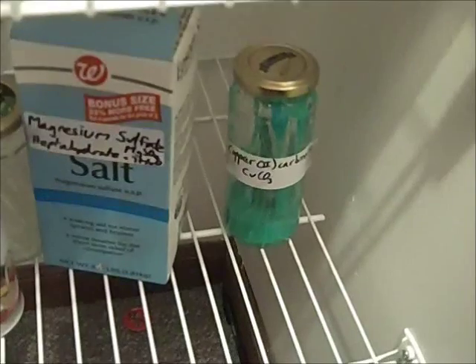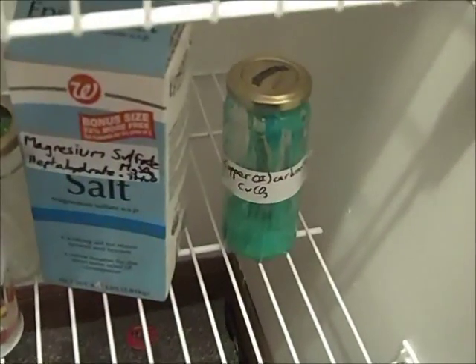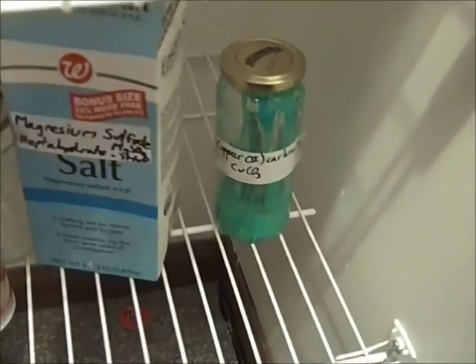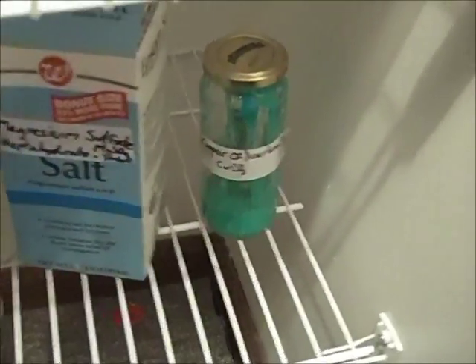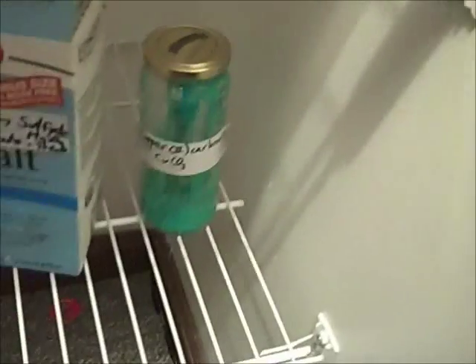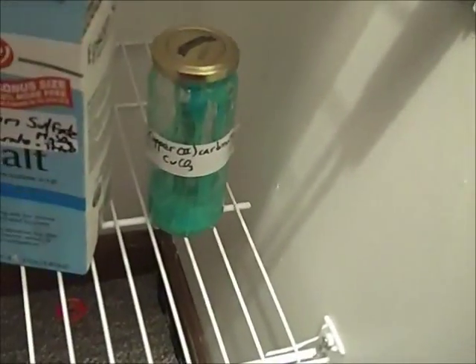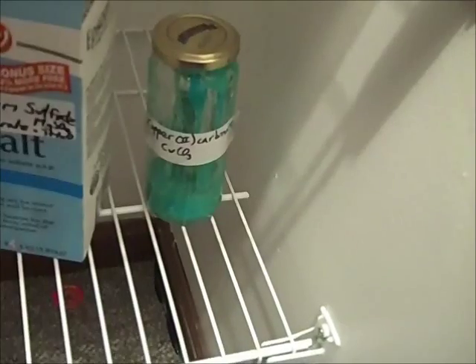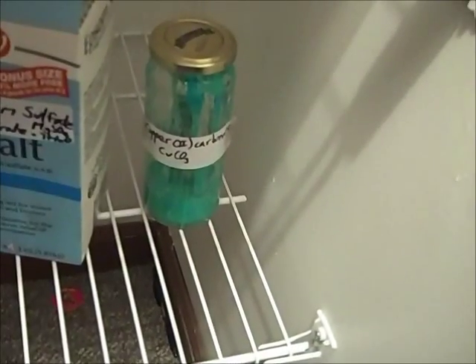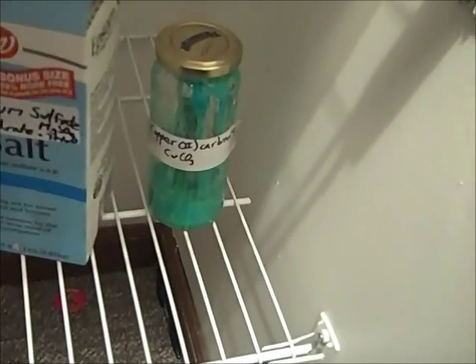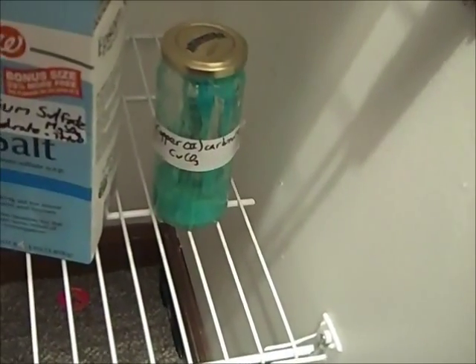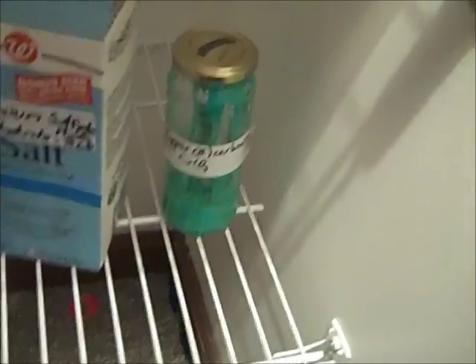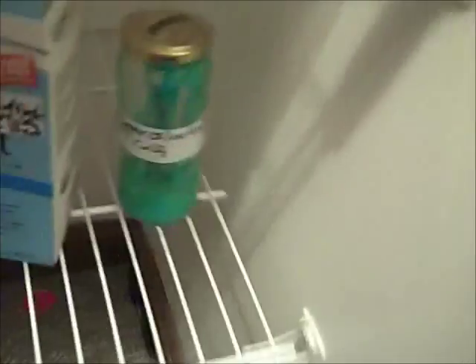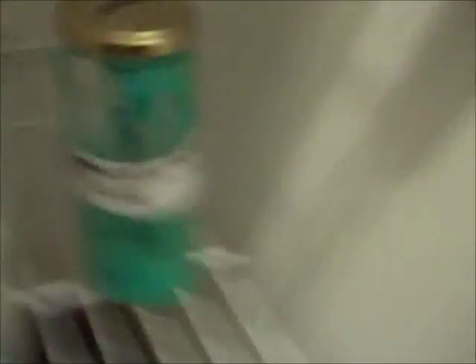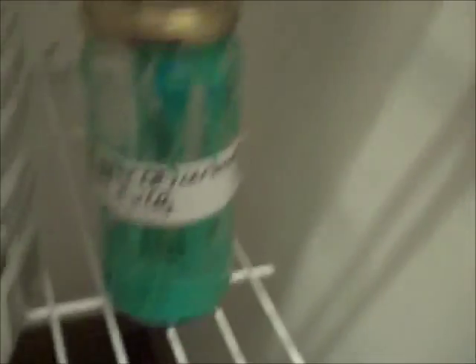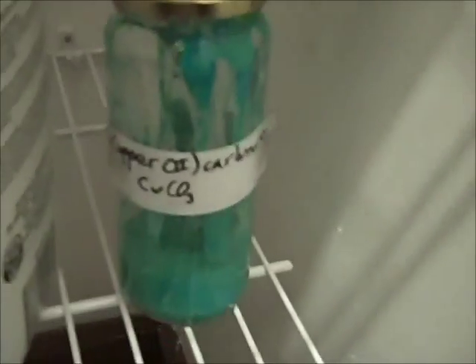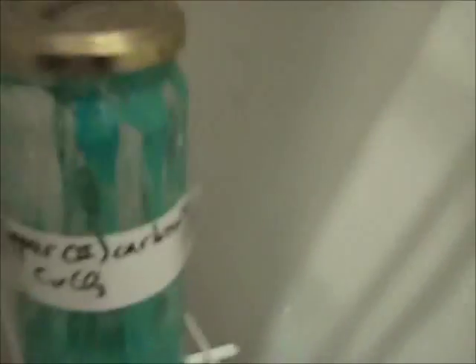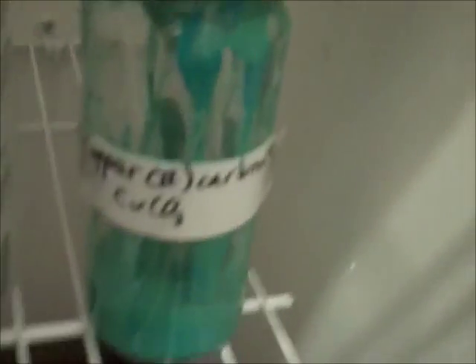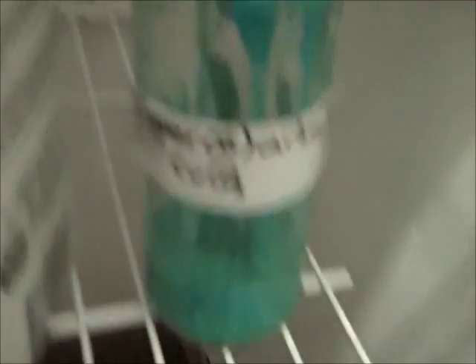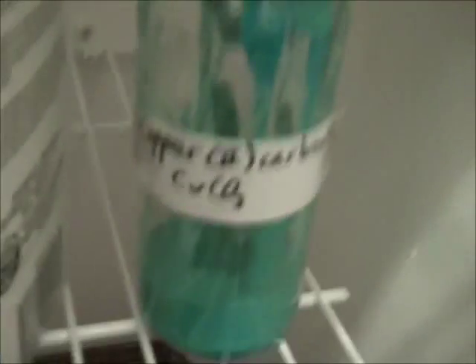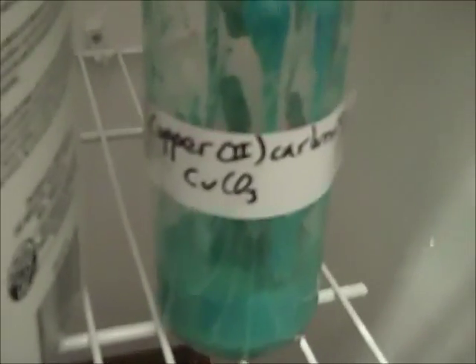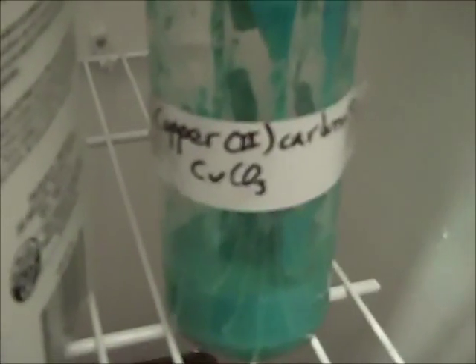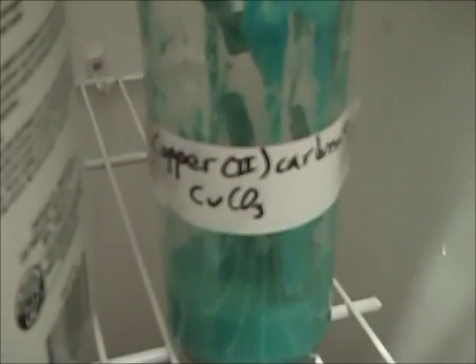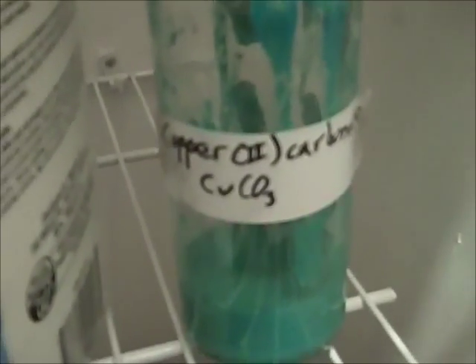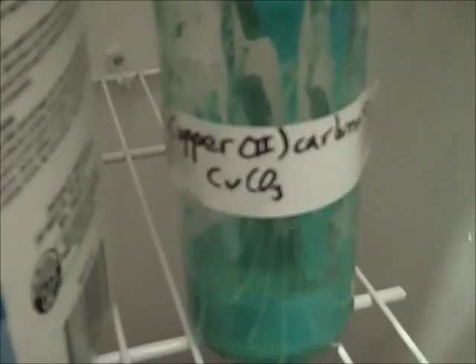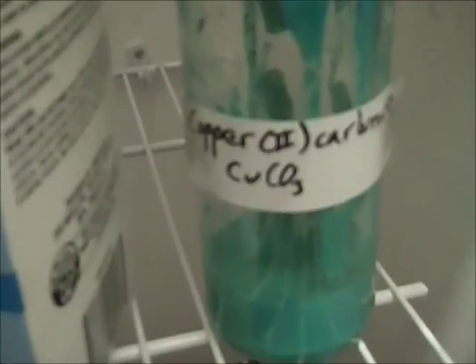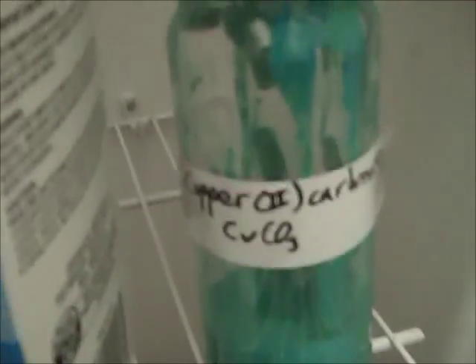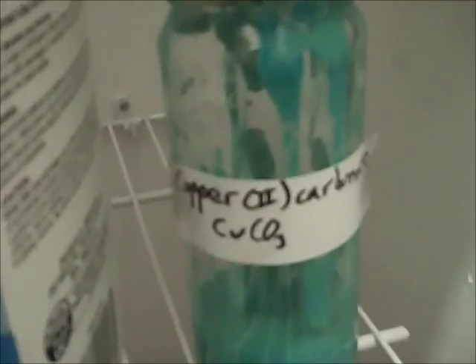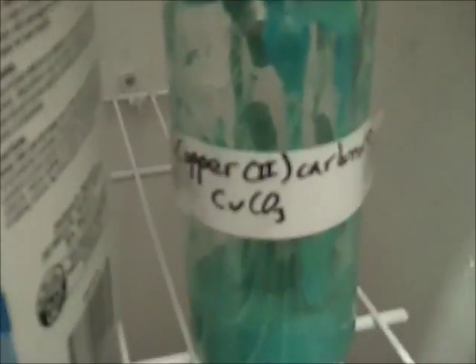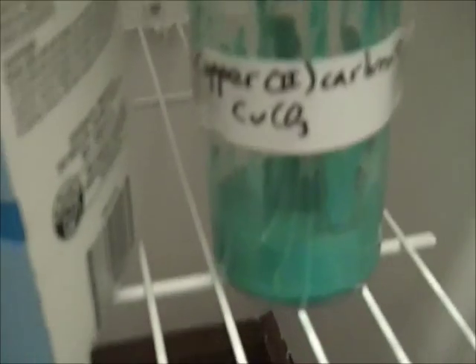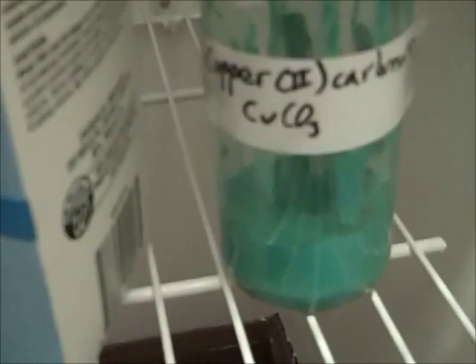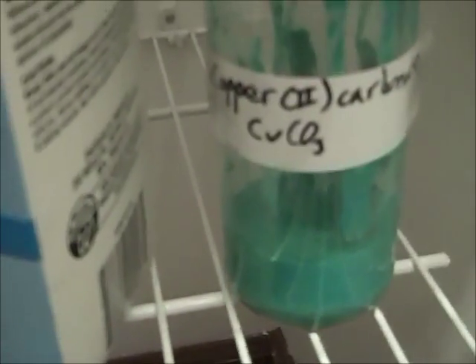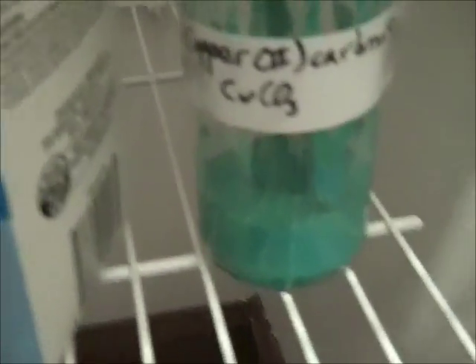And finally are my chemicals, which are less hazardous, so I just keep them all together. Here is copper carbonate I talked about earlier. You get it from copper sulfate and baking soda mixed in stoichiometric amounts and dried, filtered.